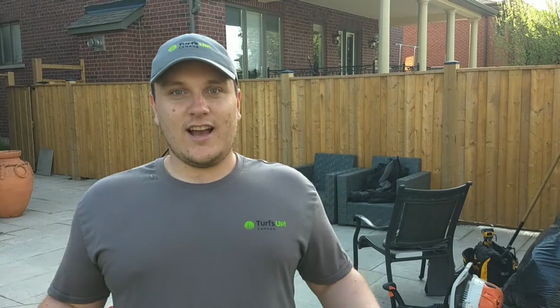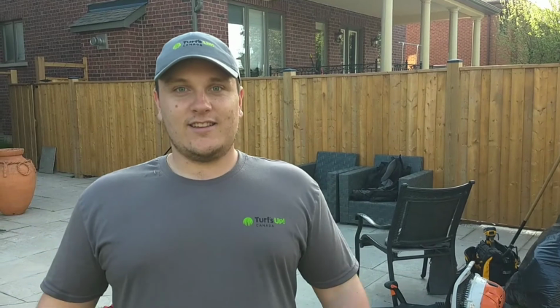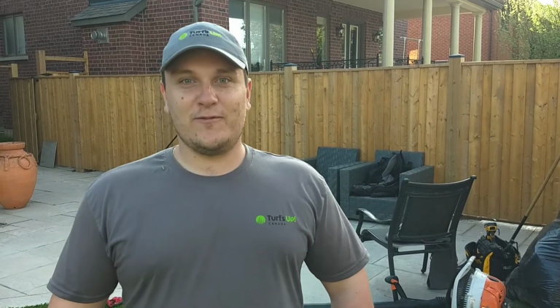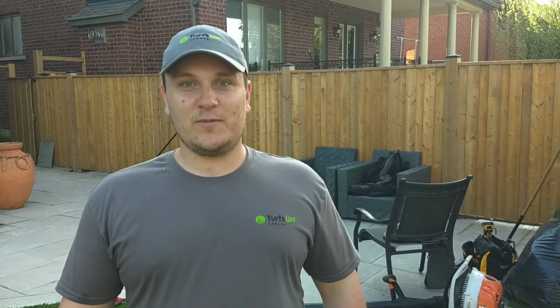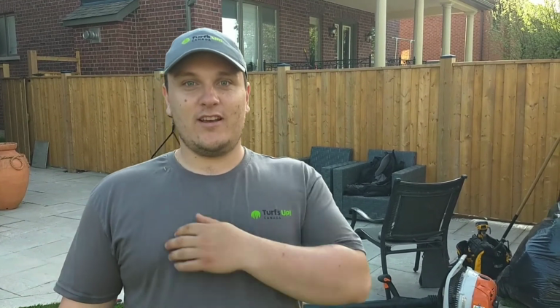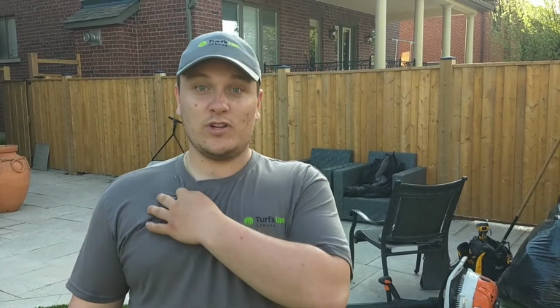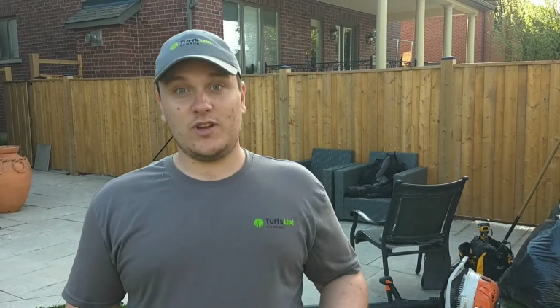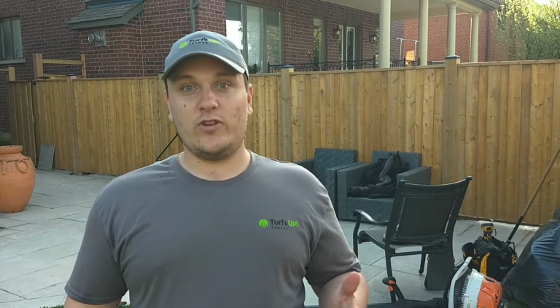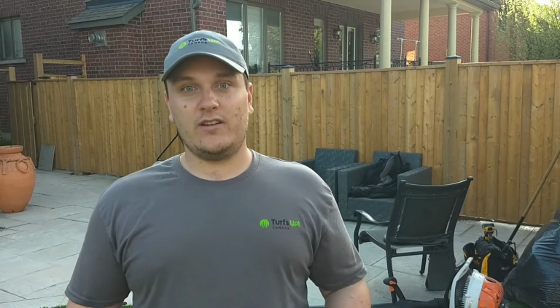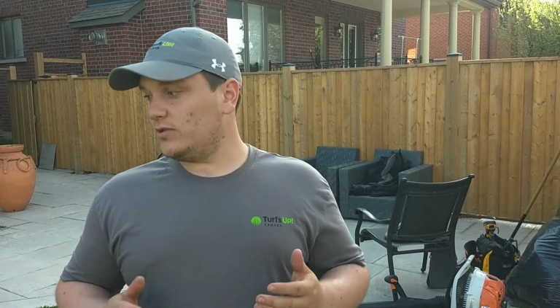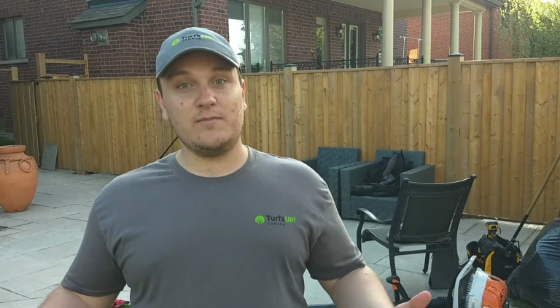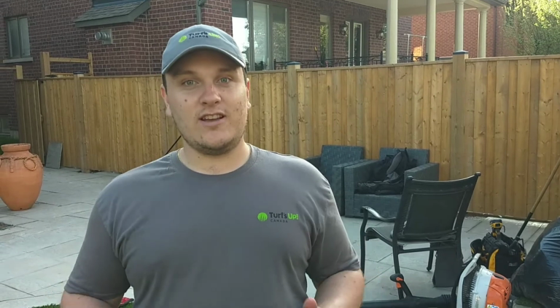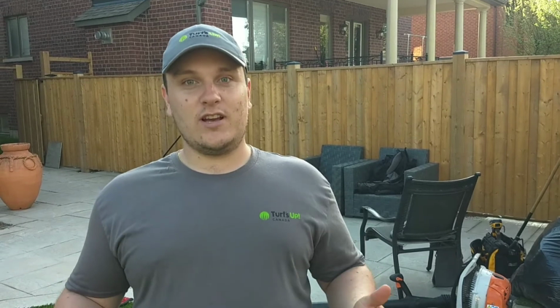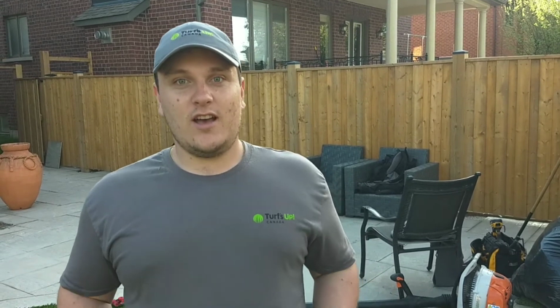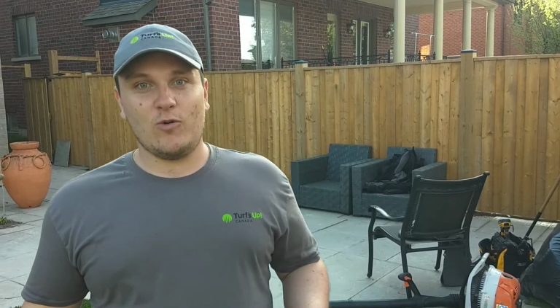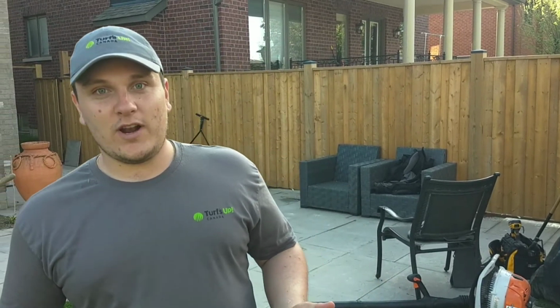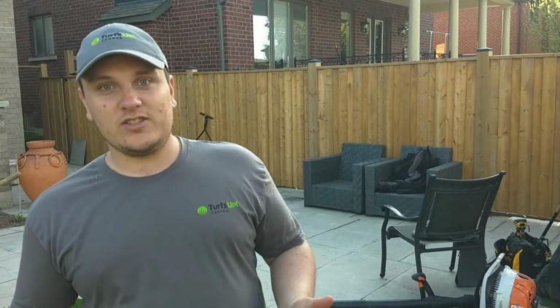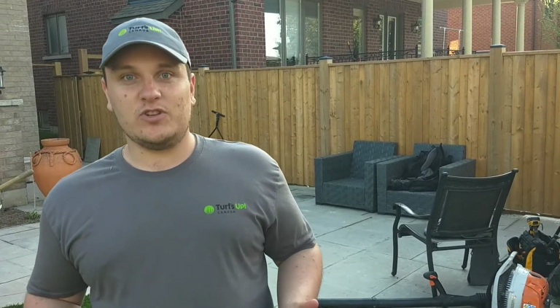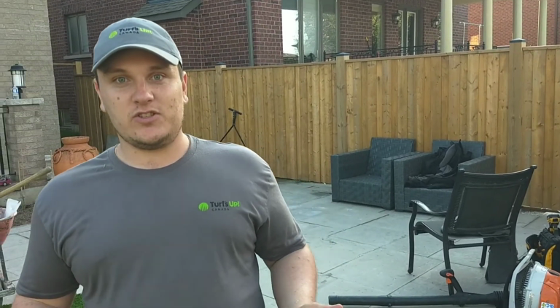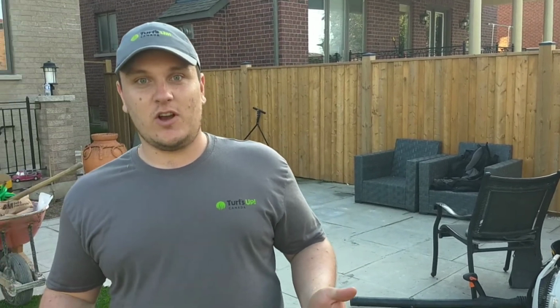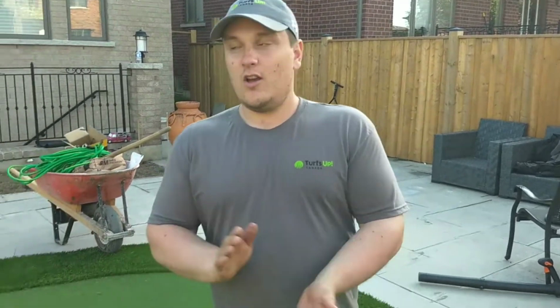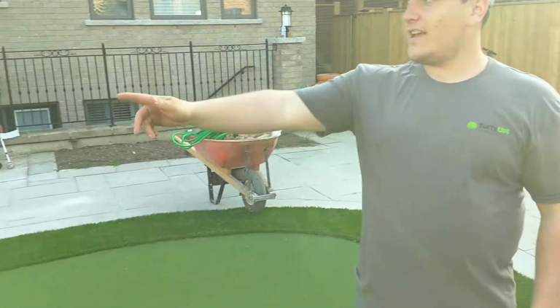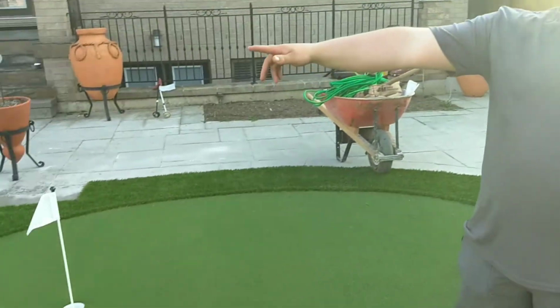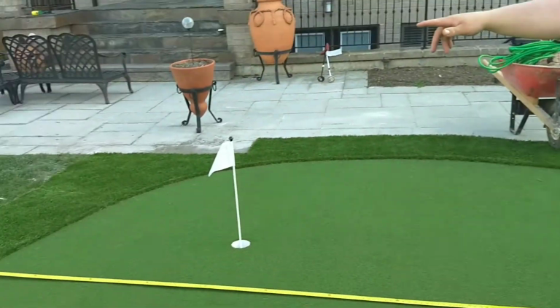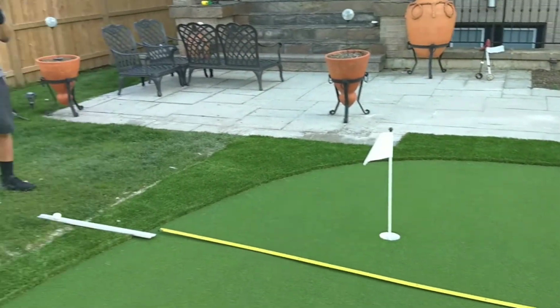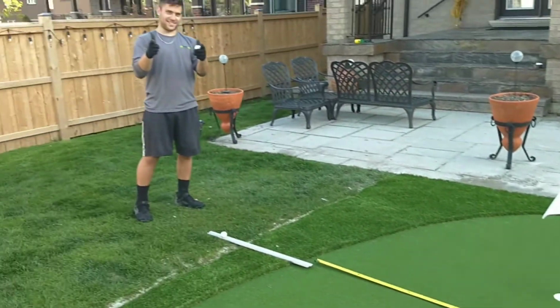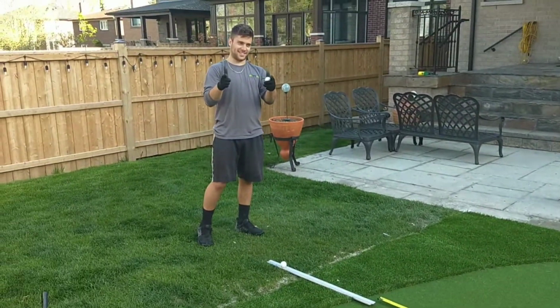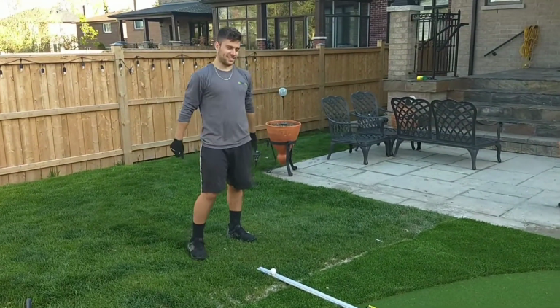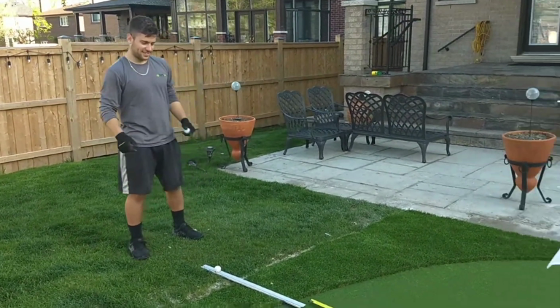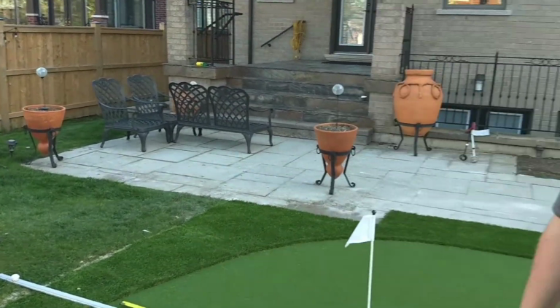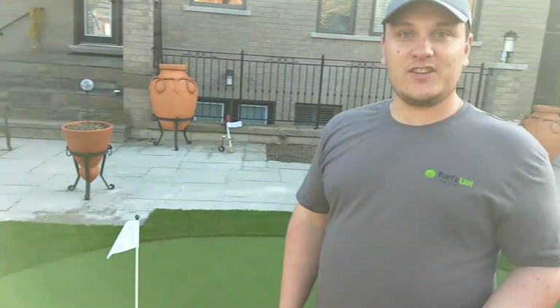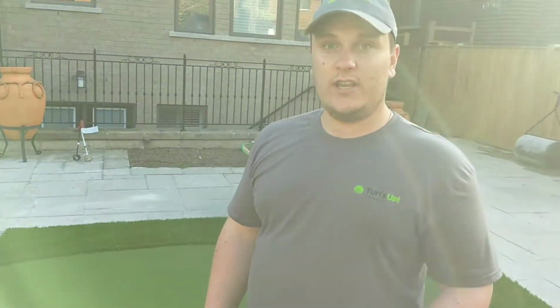Hey guys, Alex here from TurfsUp Canada. I just wanted to talk to you guys for a brief minute about the Stimp Meter and what it does. We're here at one of our putting green installs that we just finished in Mississauga. We've got Fast Mike over there on the Stimp Meter, and basically what it does is it's going to tell you guys how fast your green is.